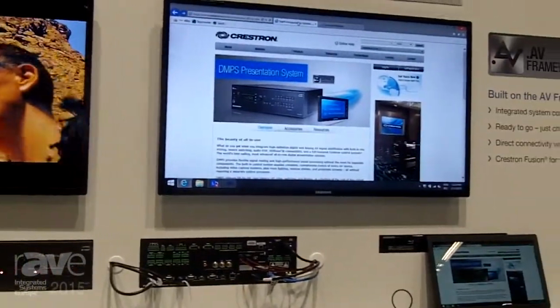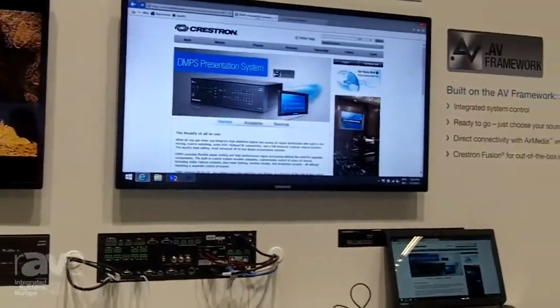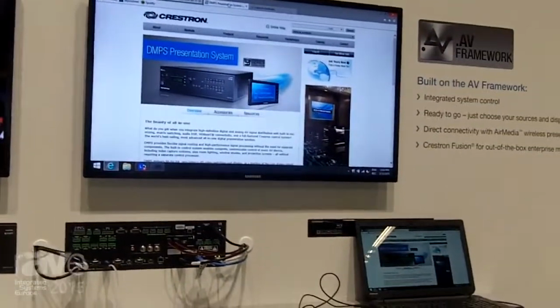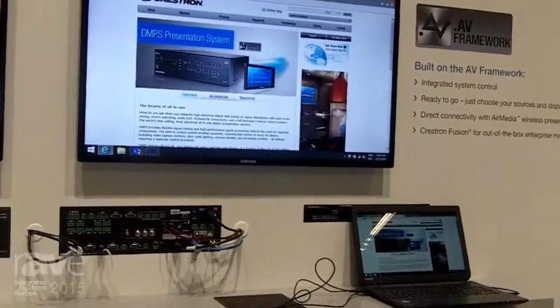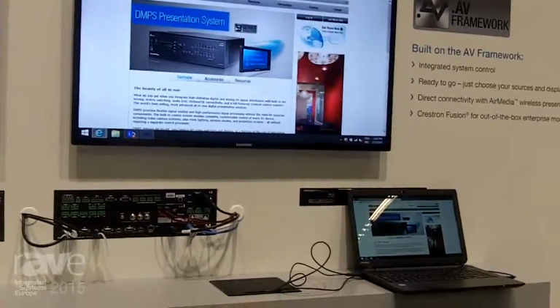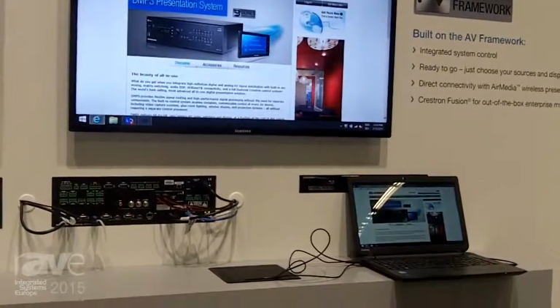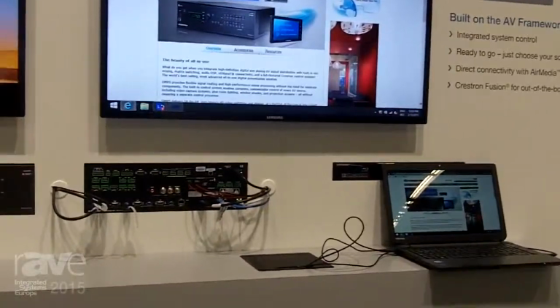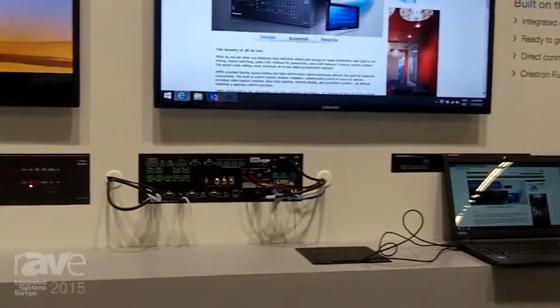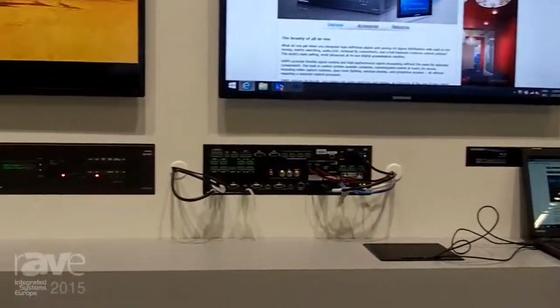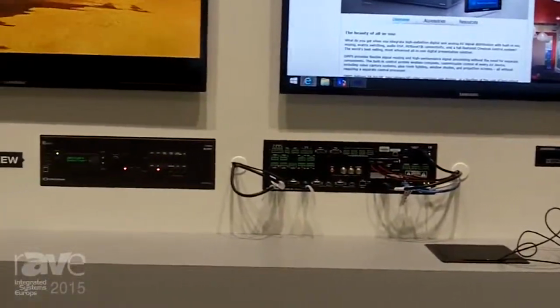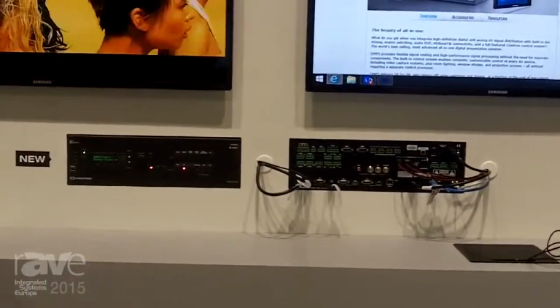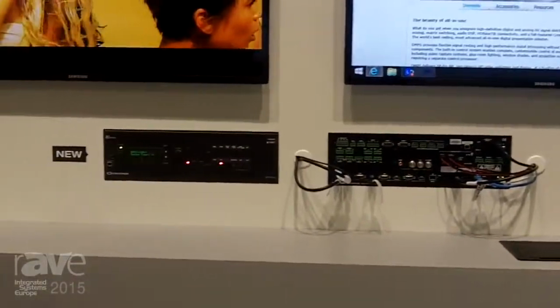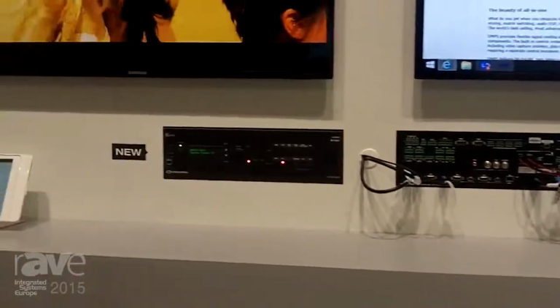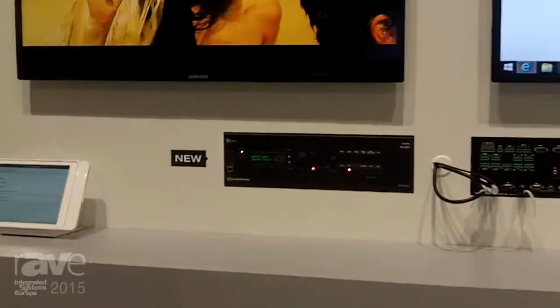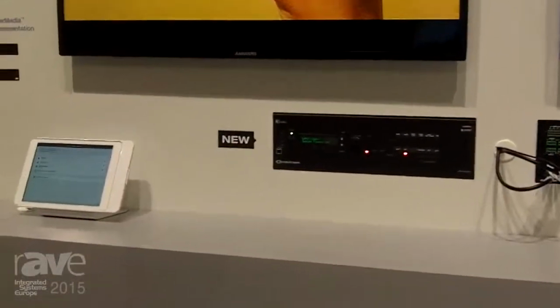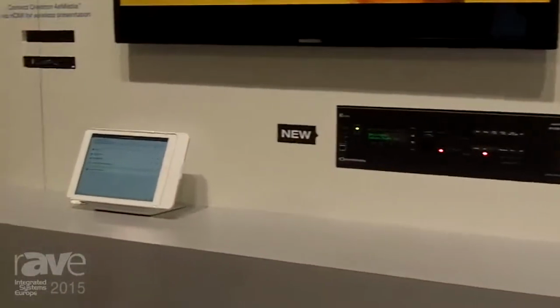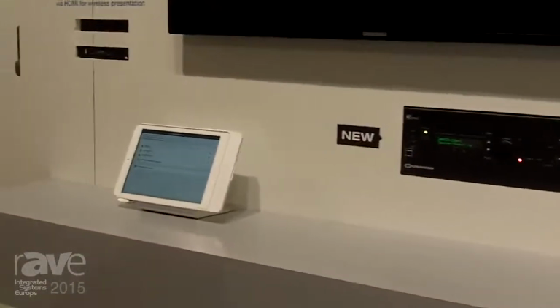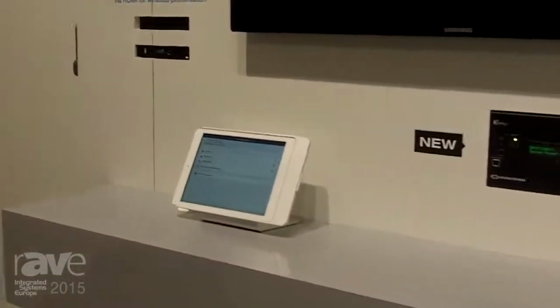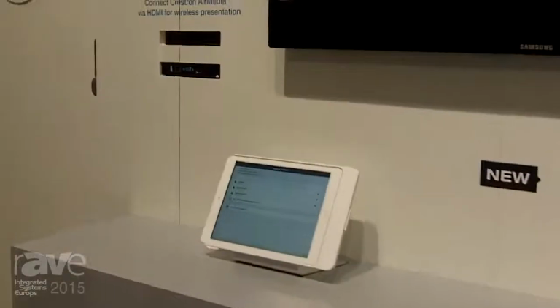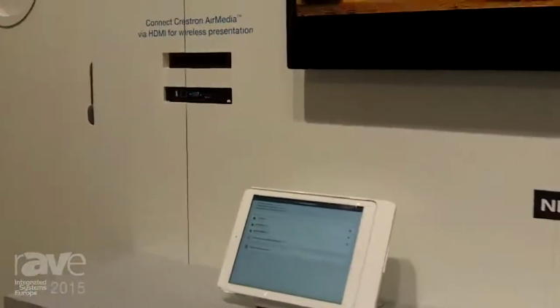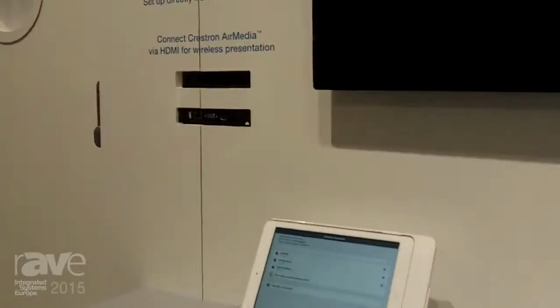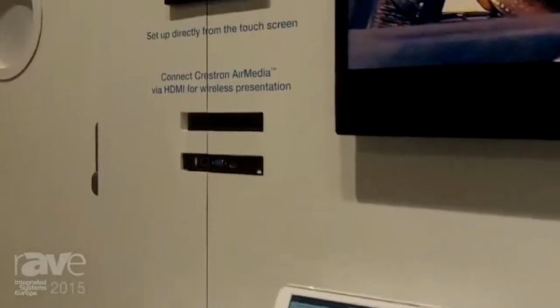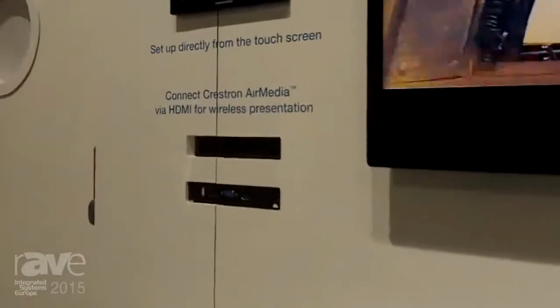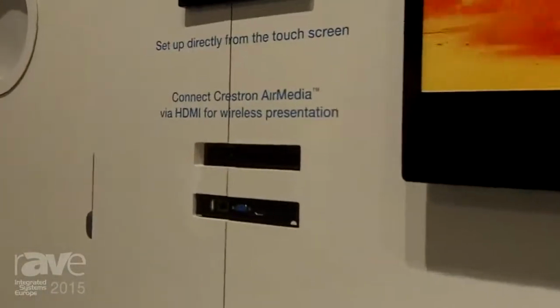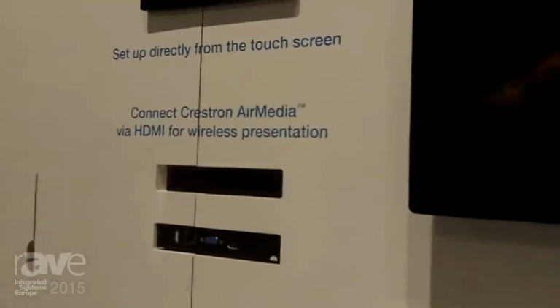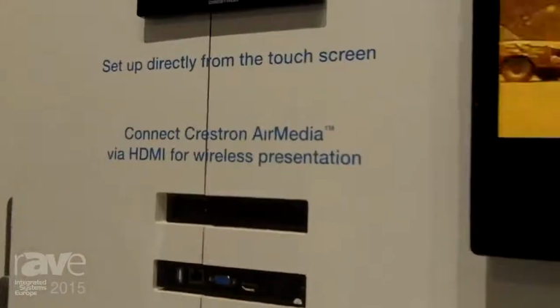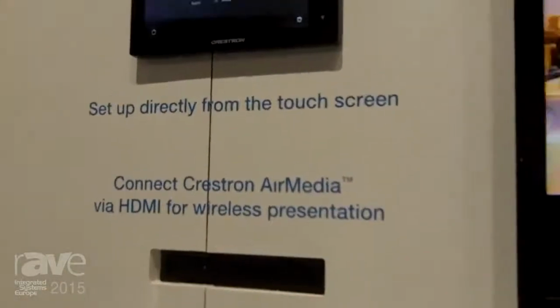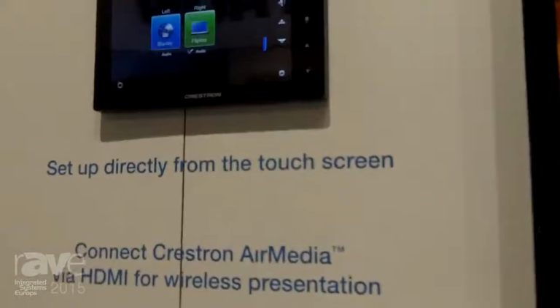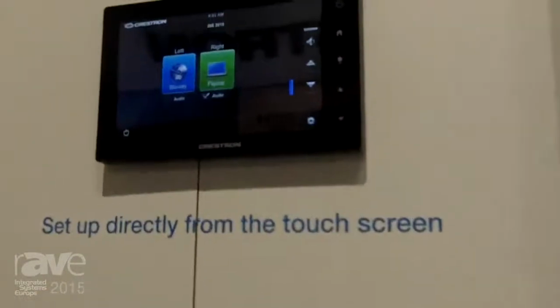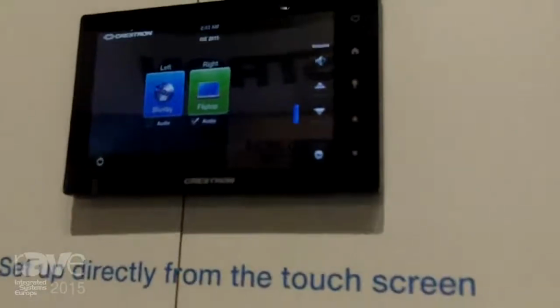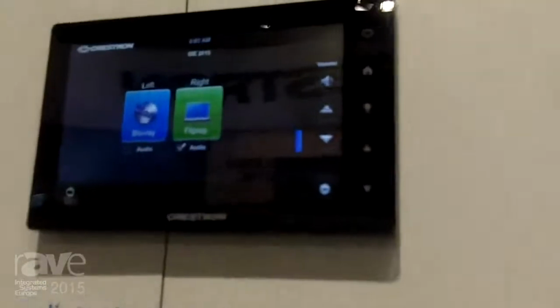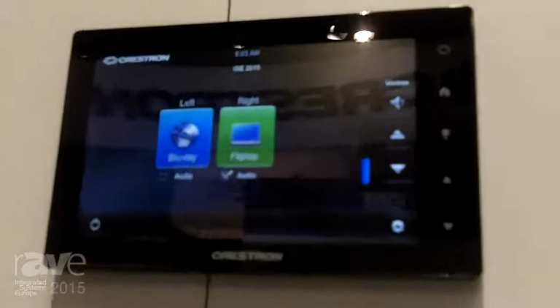It includes a matrix switcher, amplifier, mic mixer, and a 3-series control system — everything that you need for AV presentation. This is perfect for your dual-screen applications.